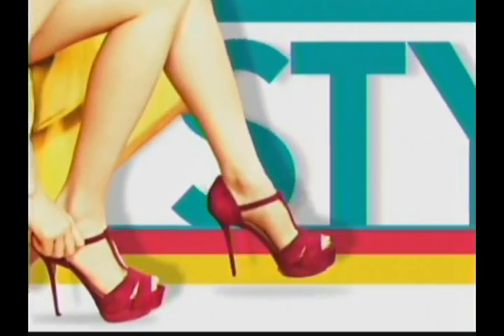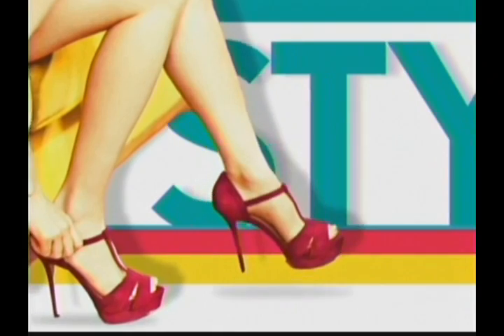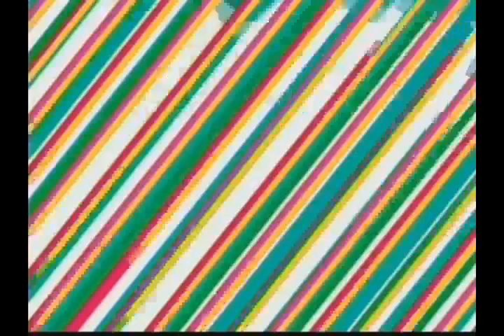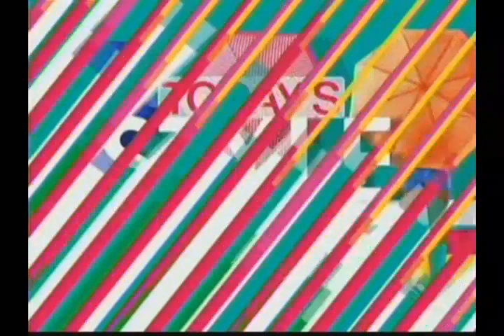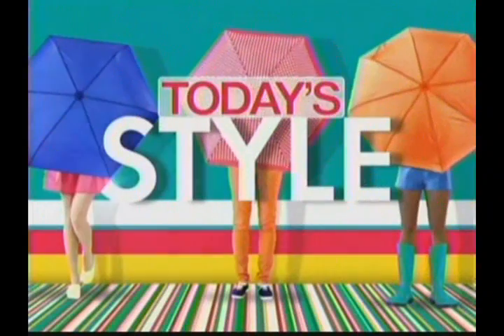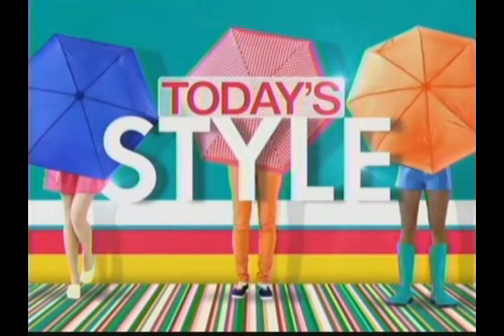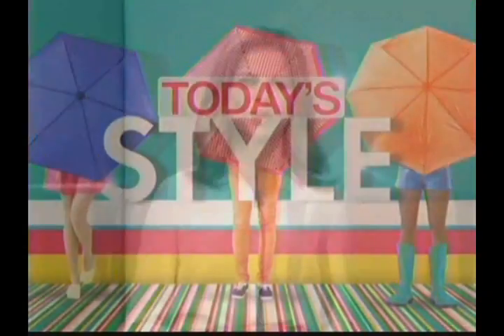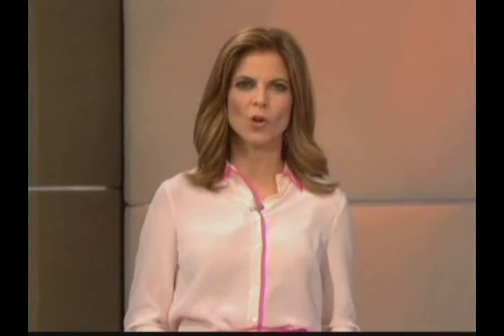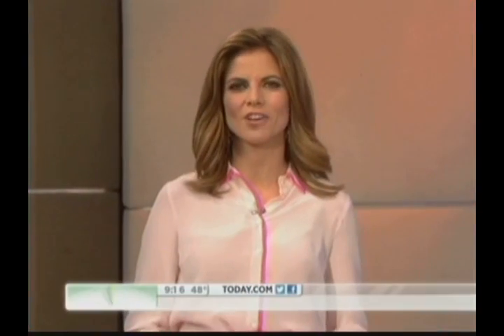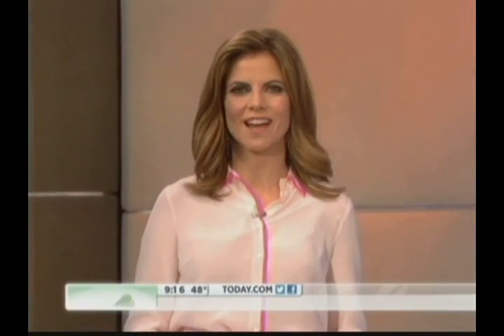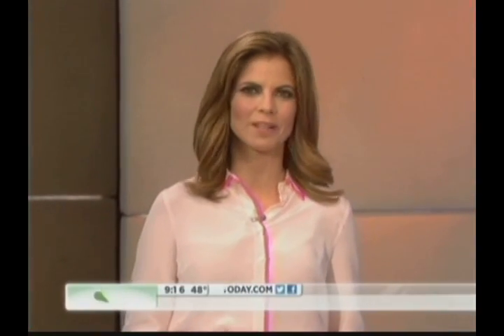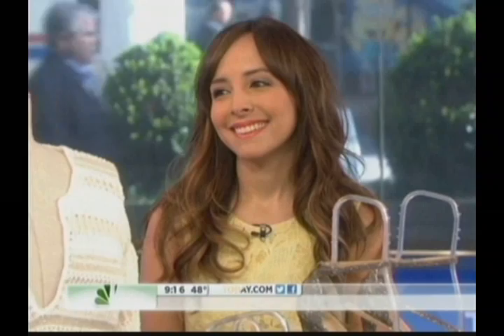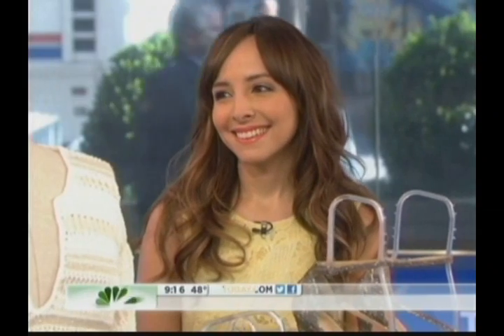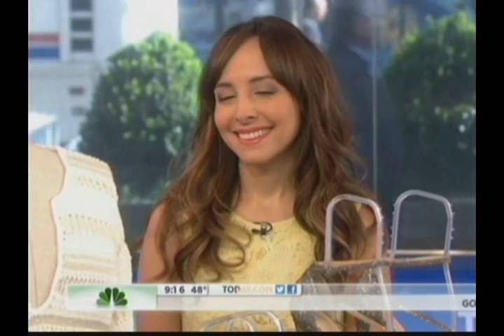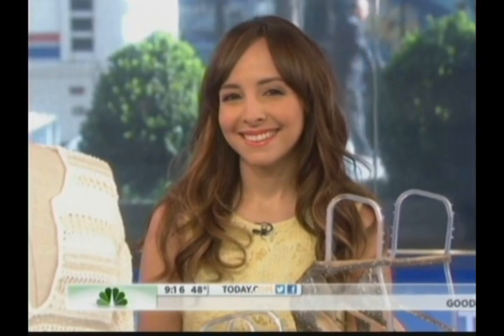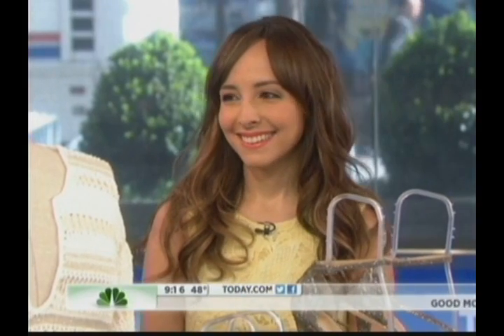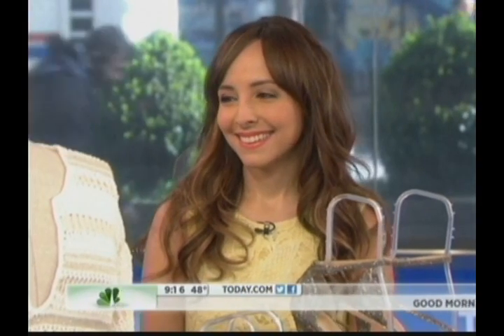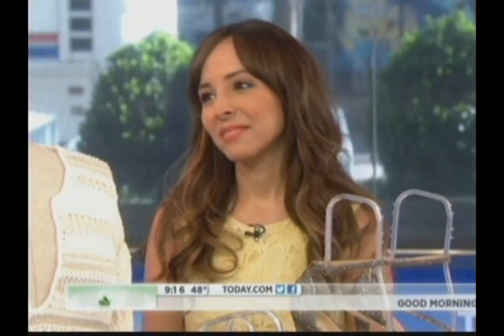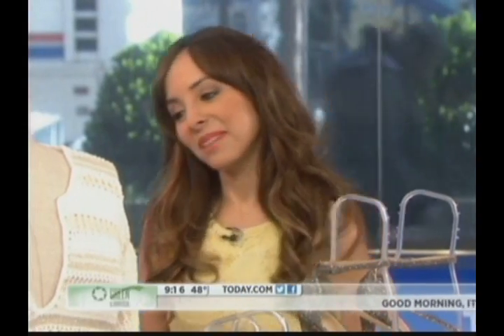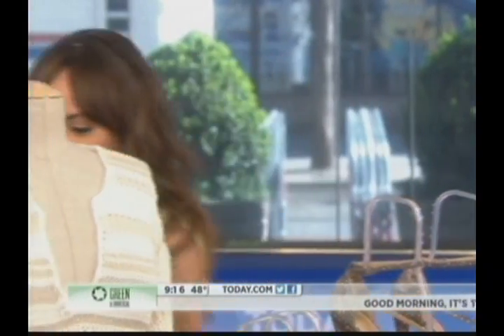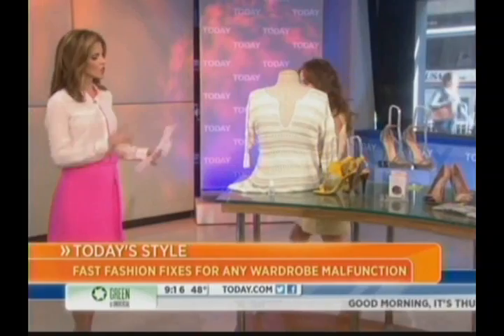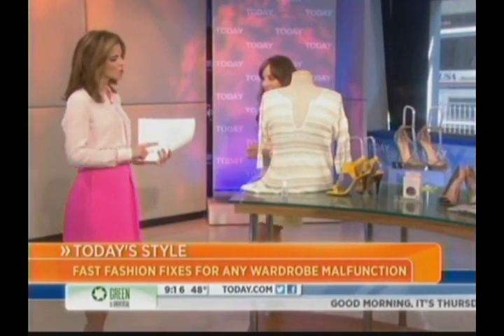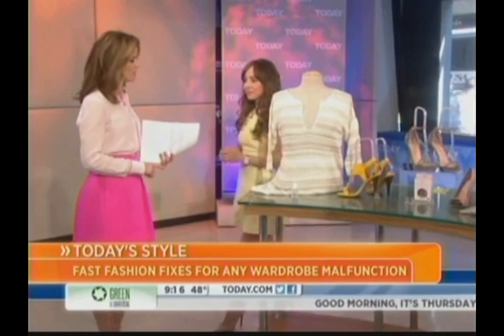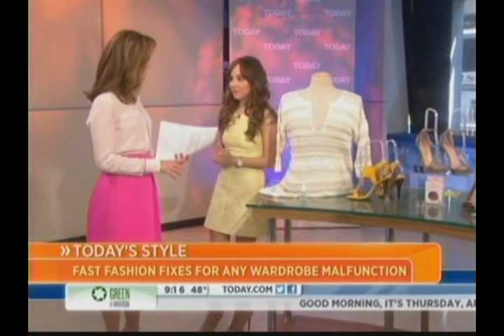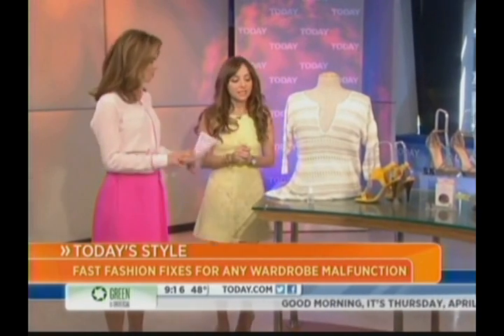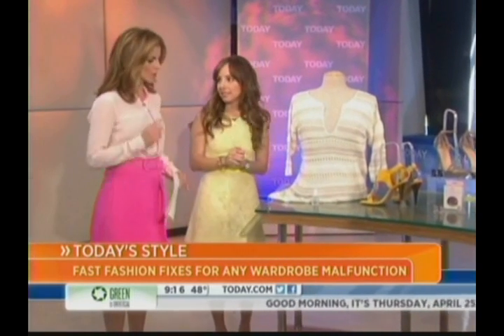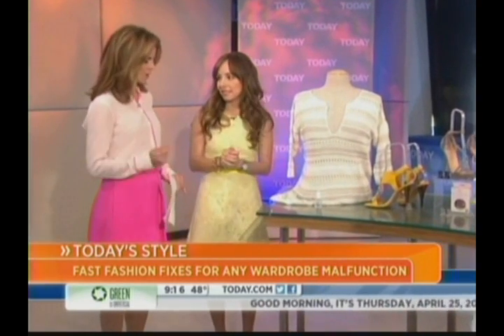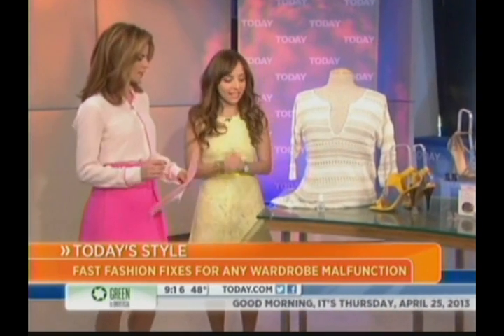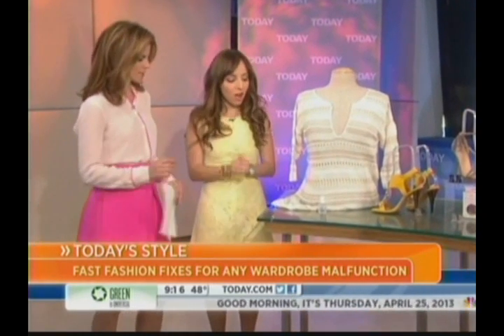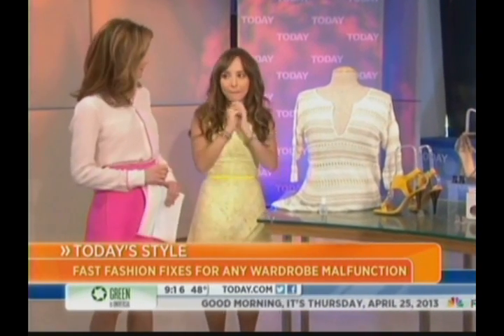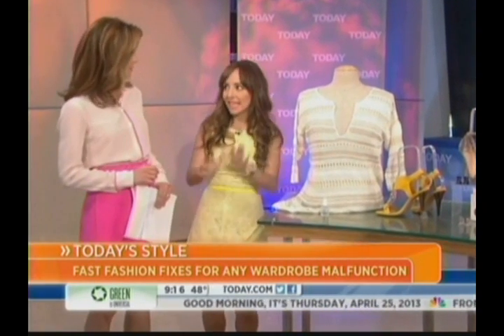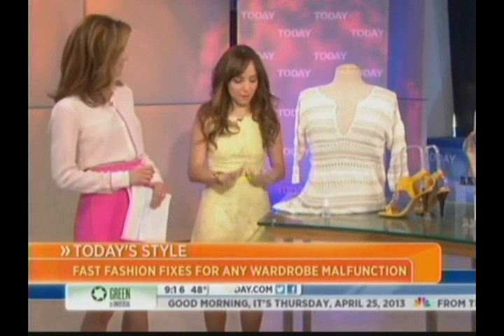This morning on today's style: fast fashion fixes for your wardrobe malfunction. Style expert Liliana Vasquez is founder of cheapchicas.com. Good morning! These are easy do-it-yourself little tips that you can do in a jiff. Exactly — I'm all about mending, not spending.